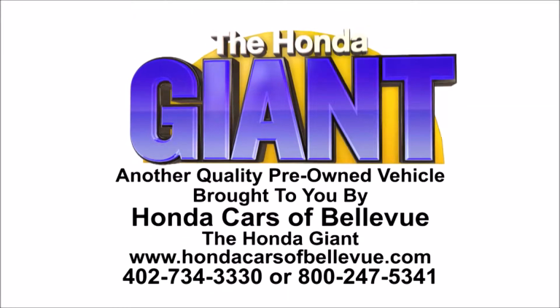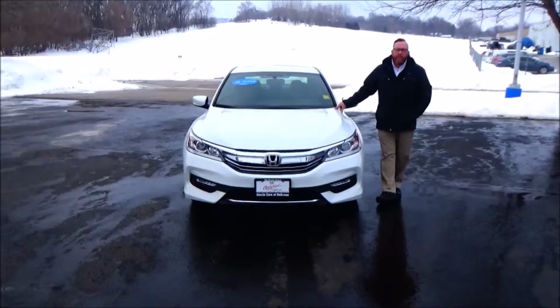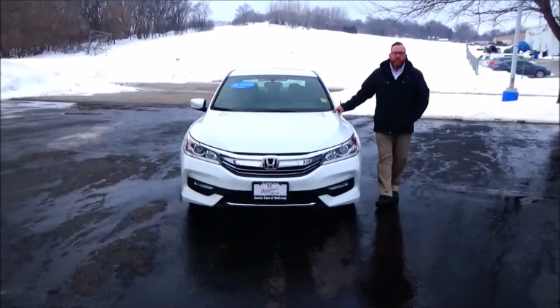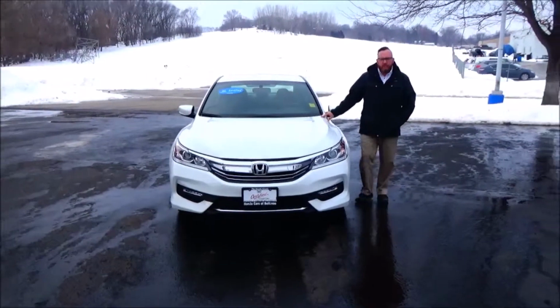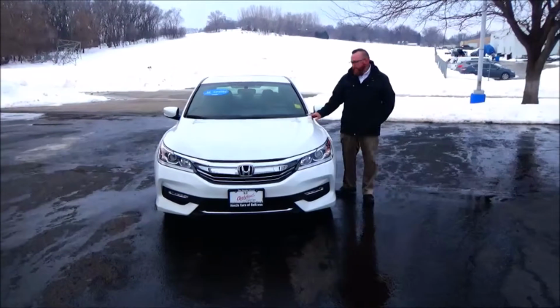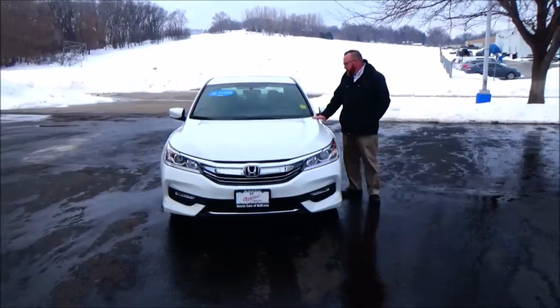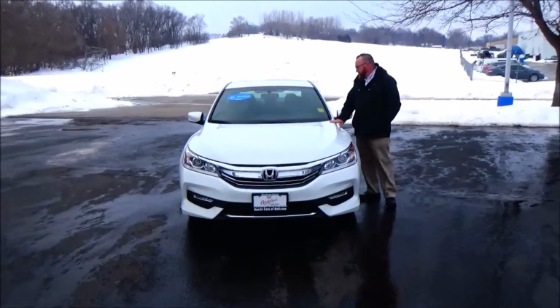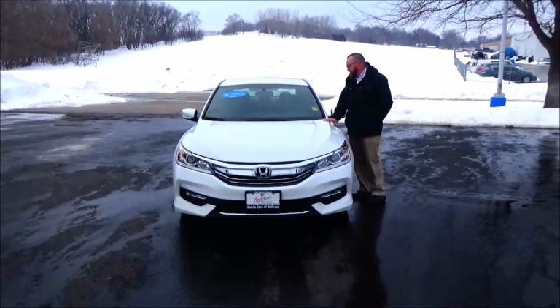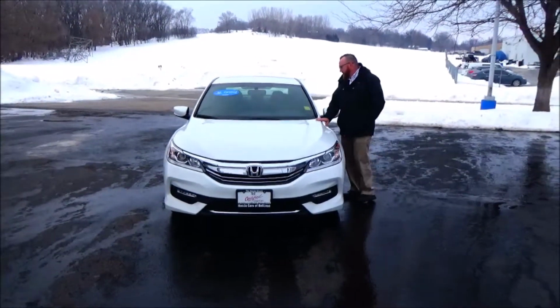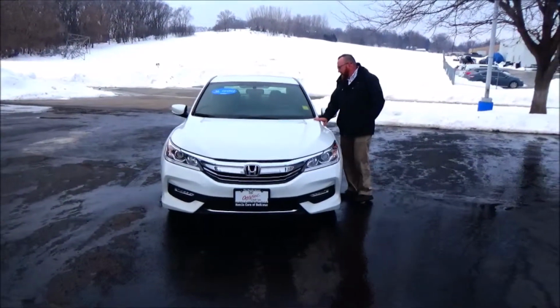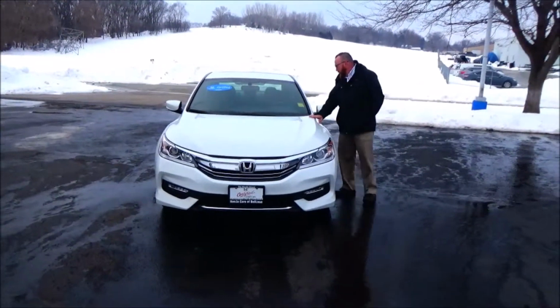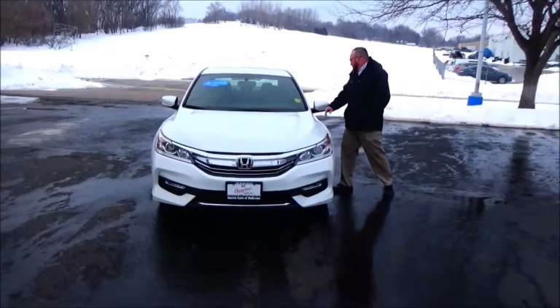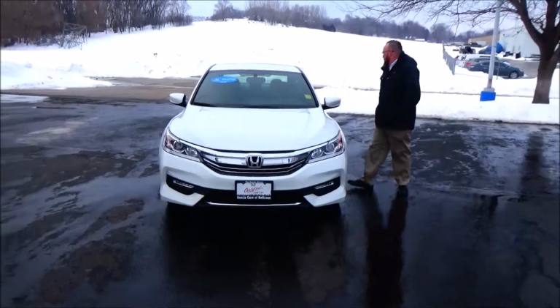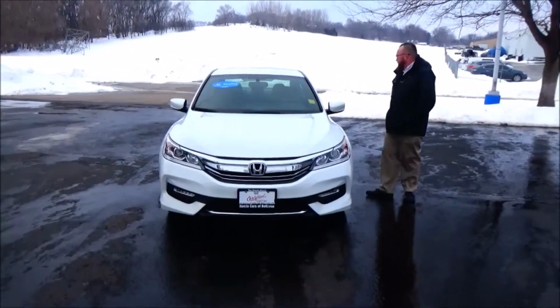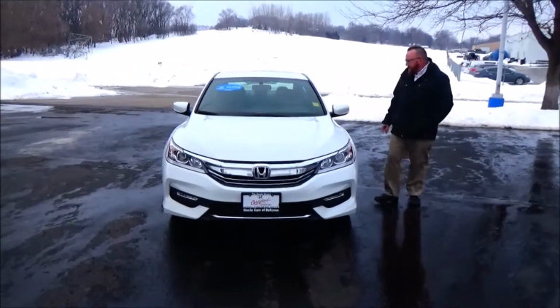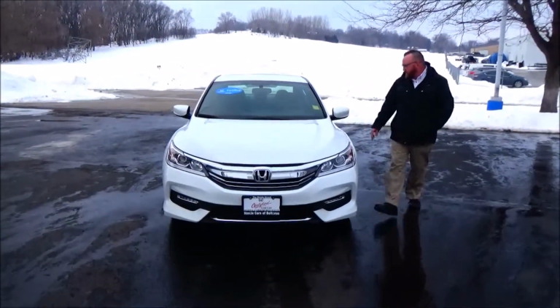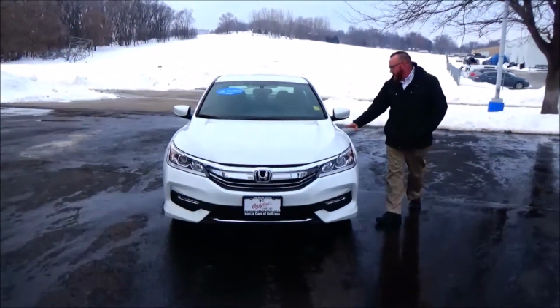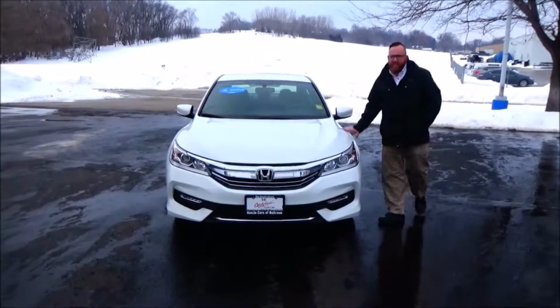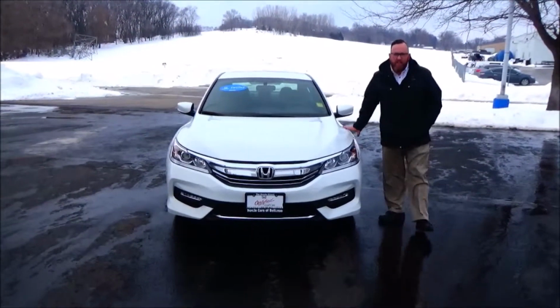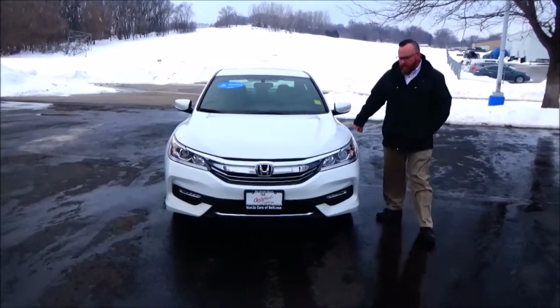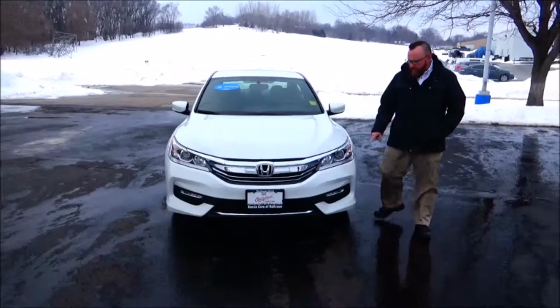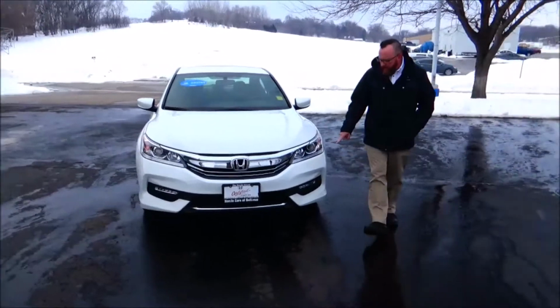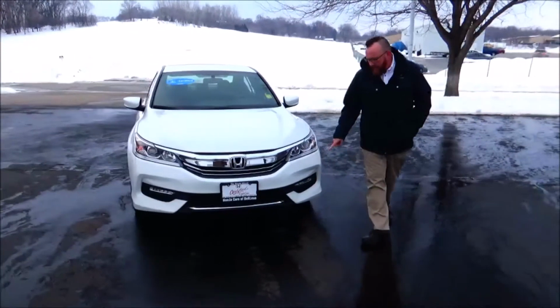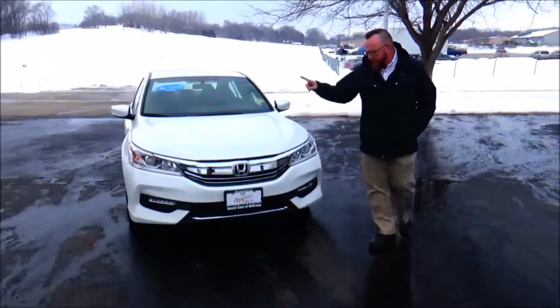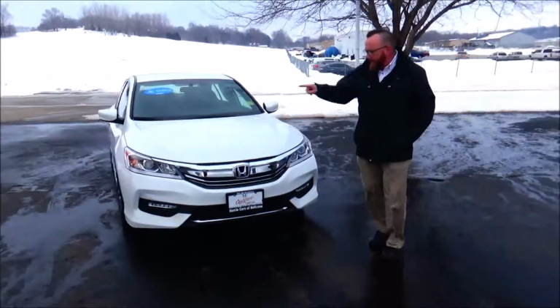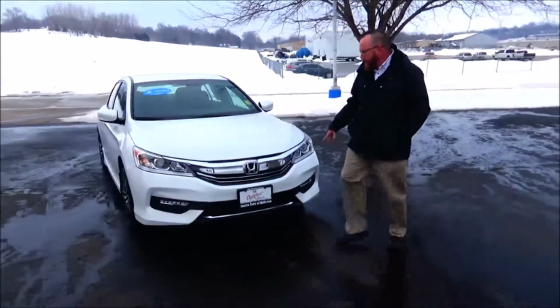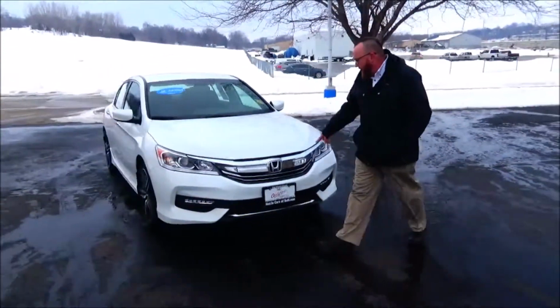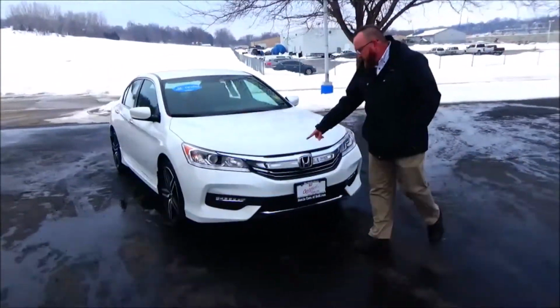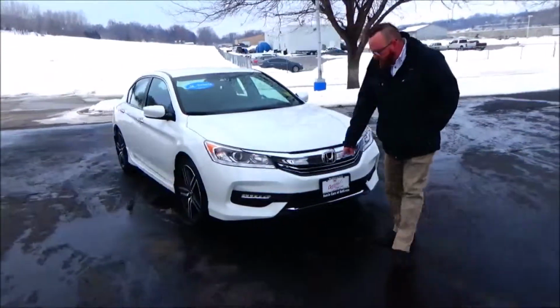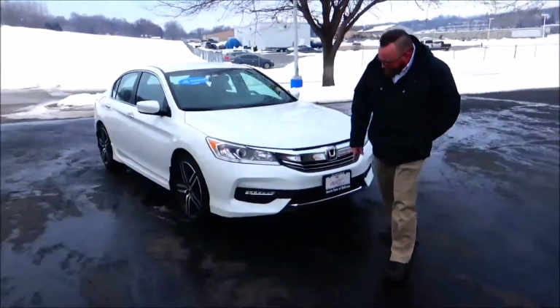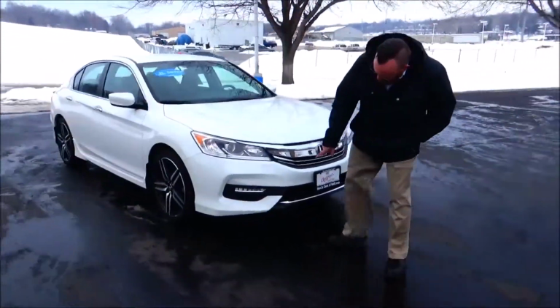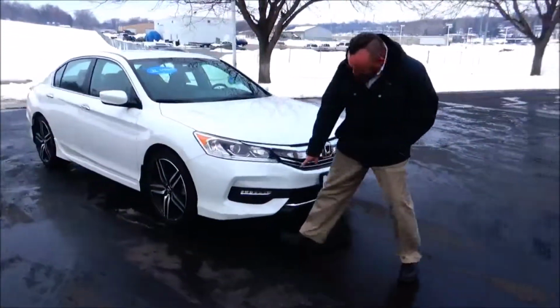Brian Kelly here from Honda Giant to show you this 2017 Honda Accord Sport, just came in on trade, only has 15,000 miles. Five mile-an-hour bumpers front and back, chrome accent grille and bumper, fog lights.